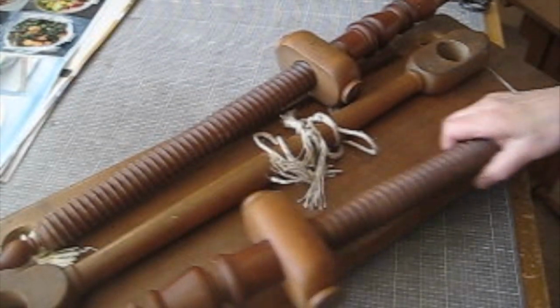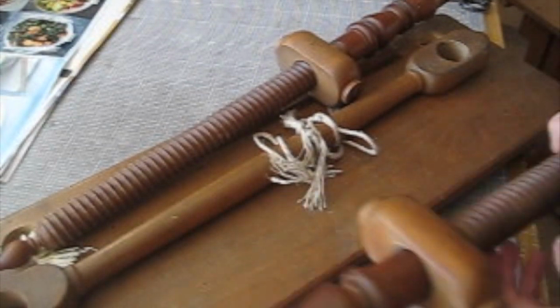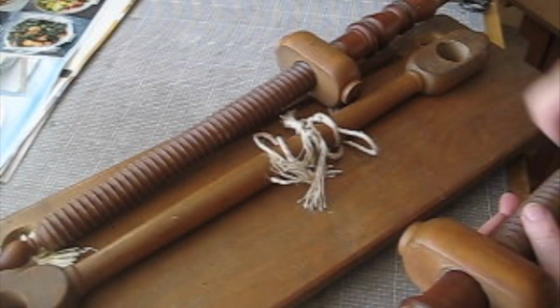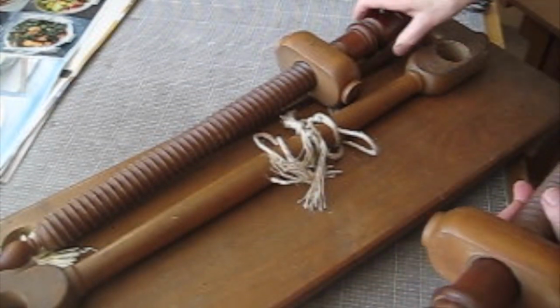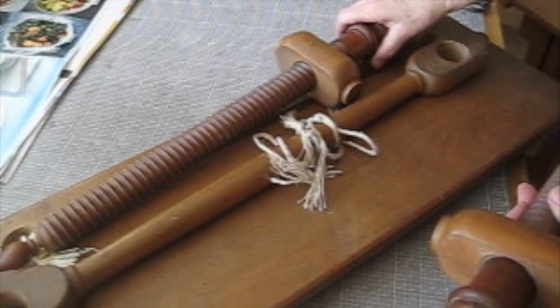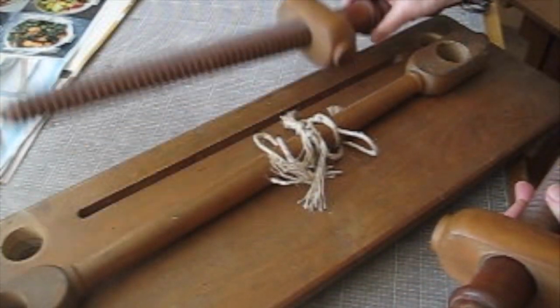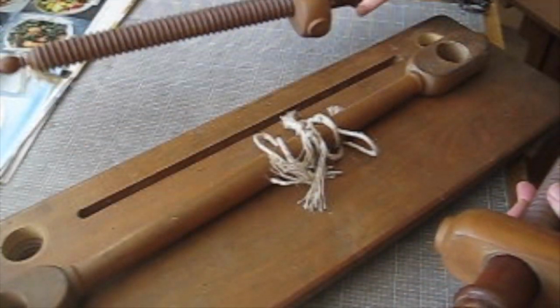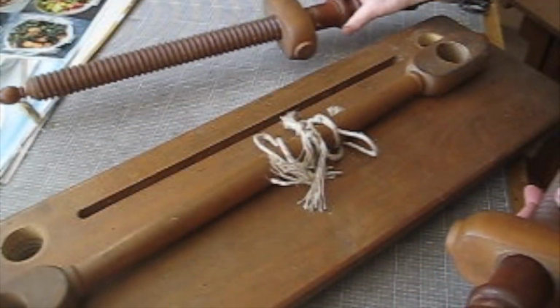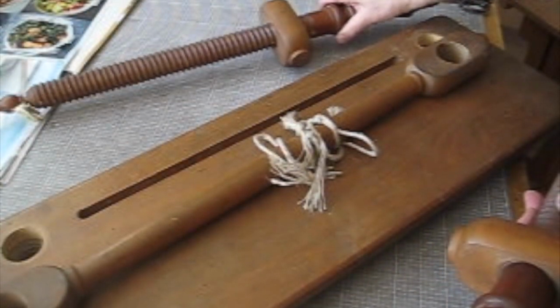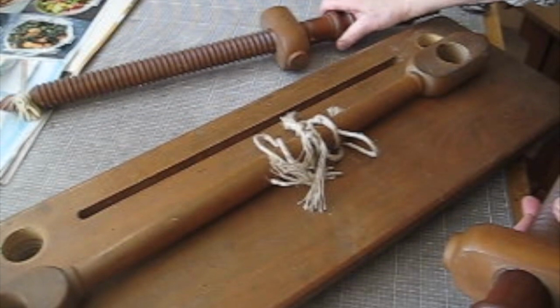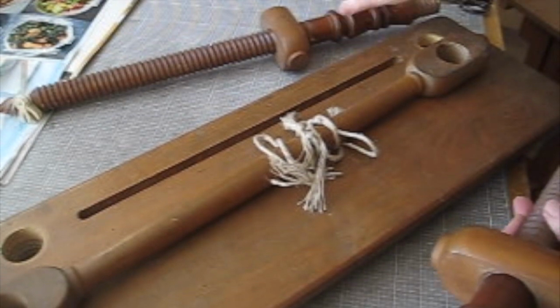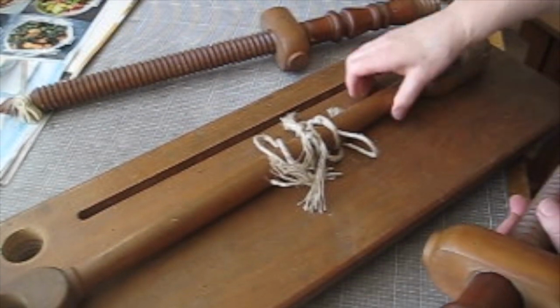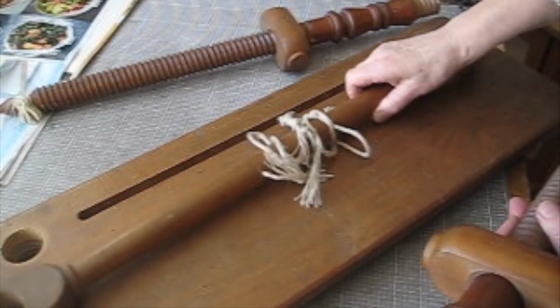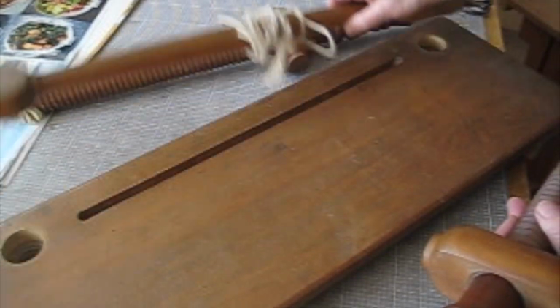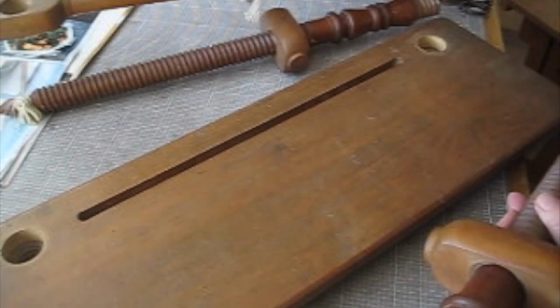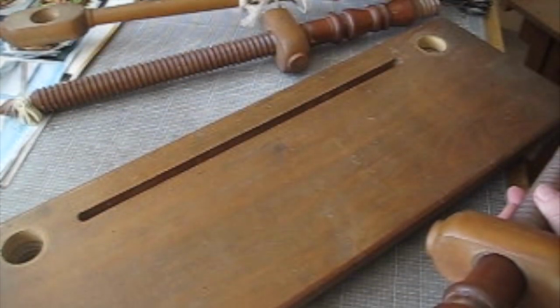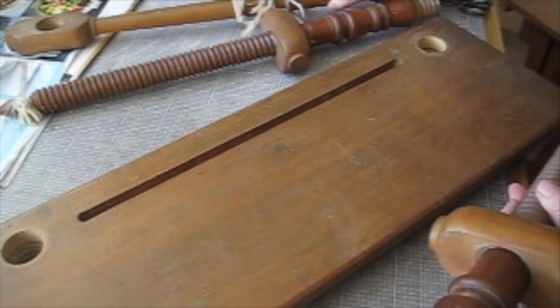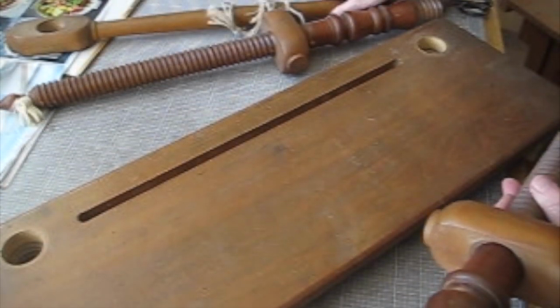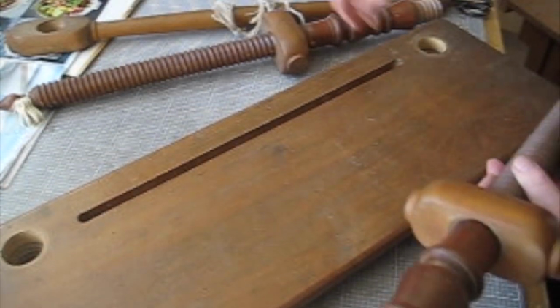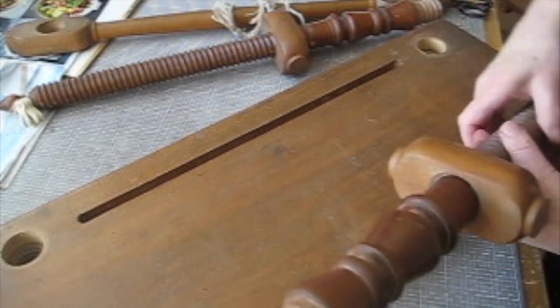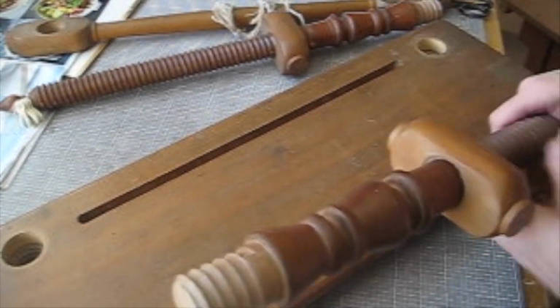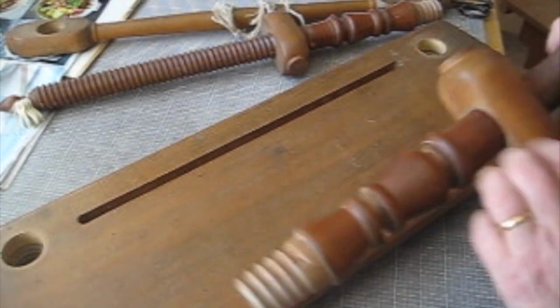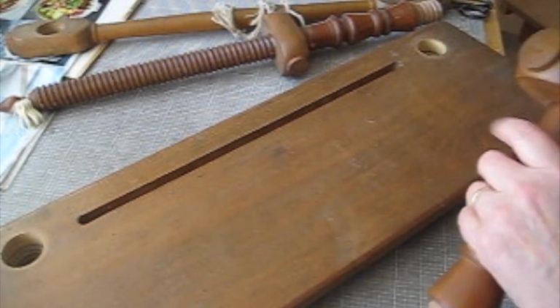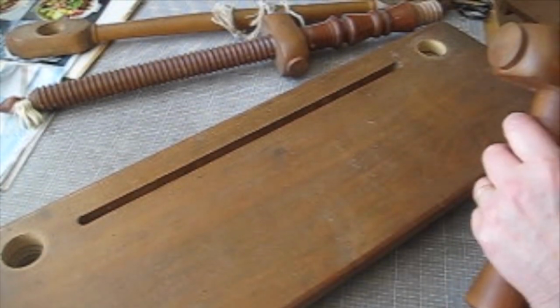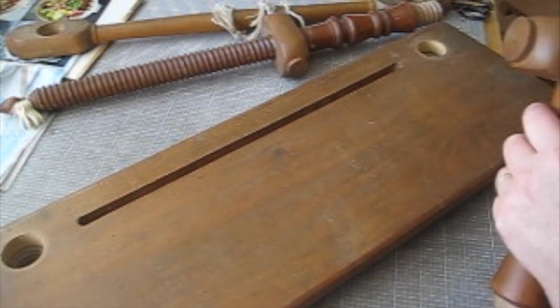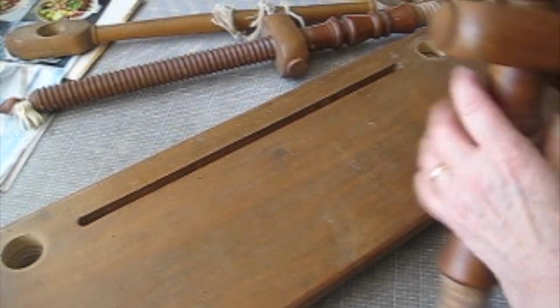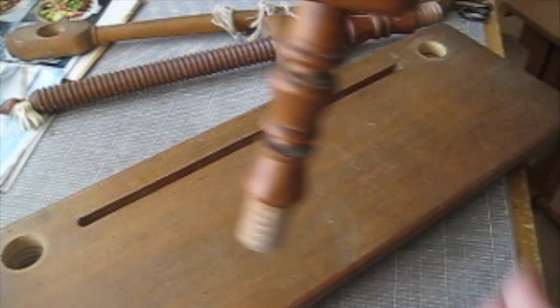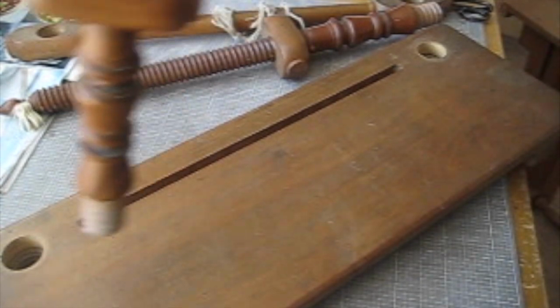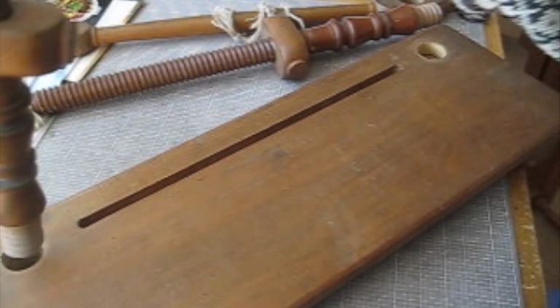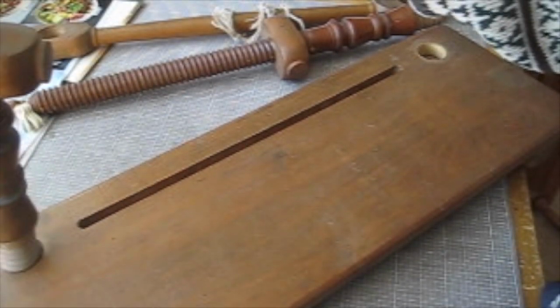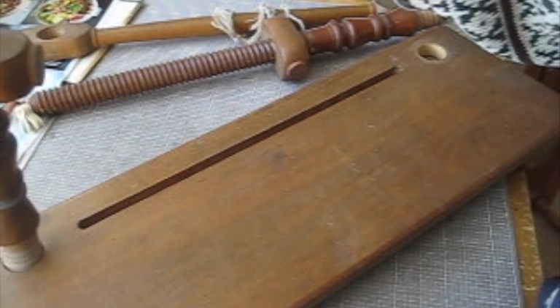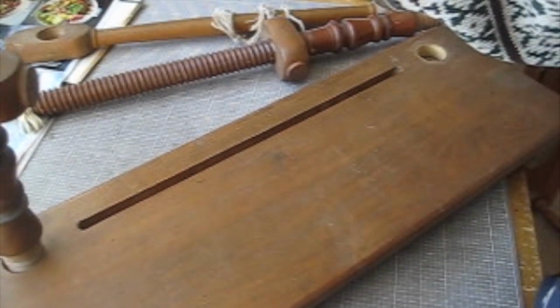I'm just going to show you how to set up the traditional sewing frame. People often say it looks like a medieval instrument of torture. Well, it isn't, but one can see what they mean.